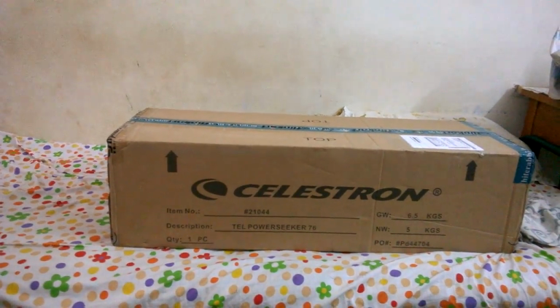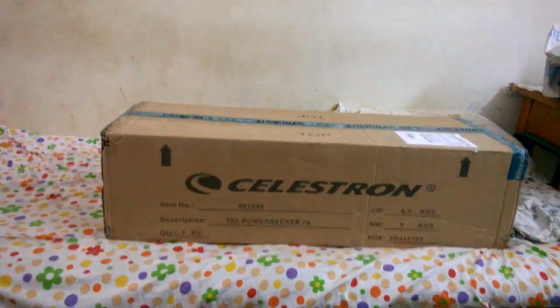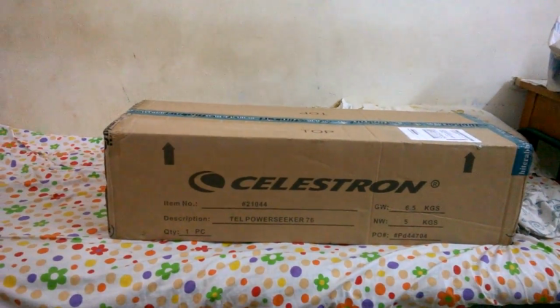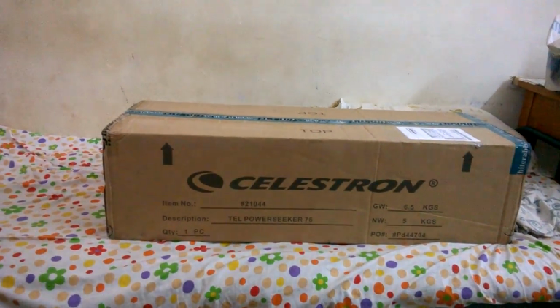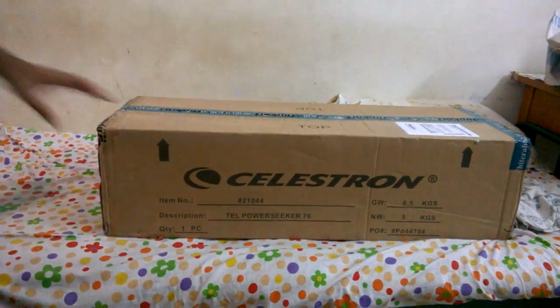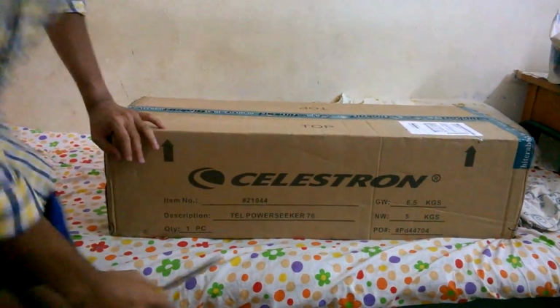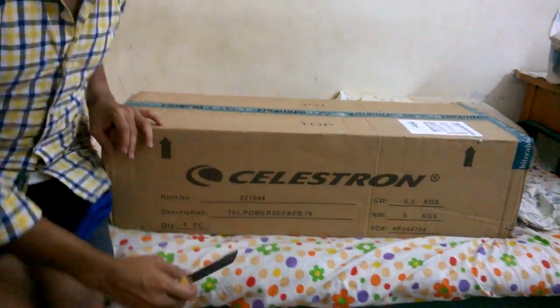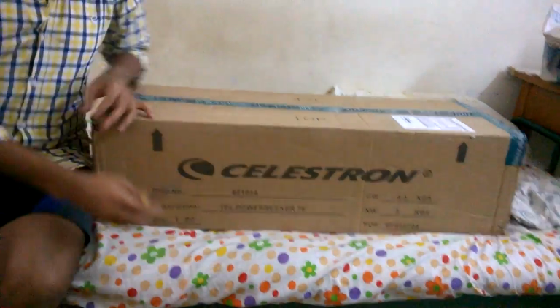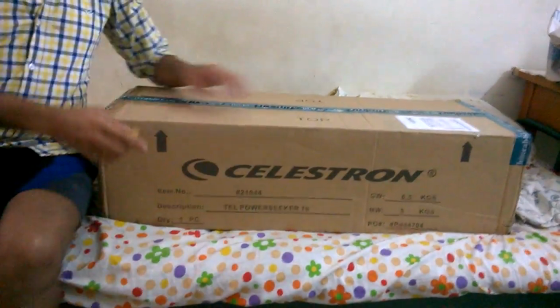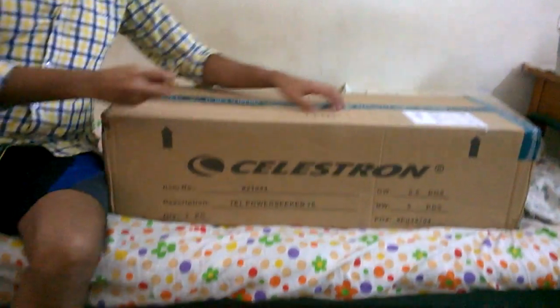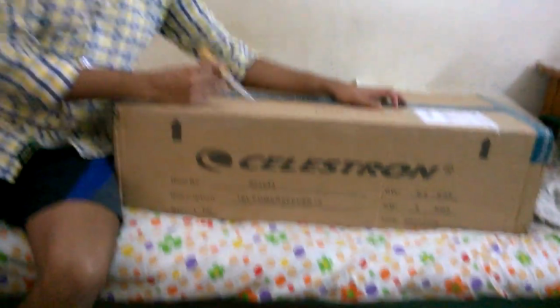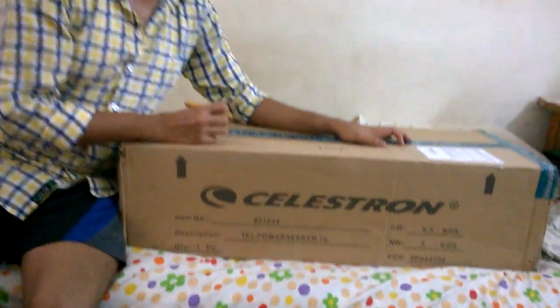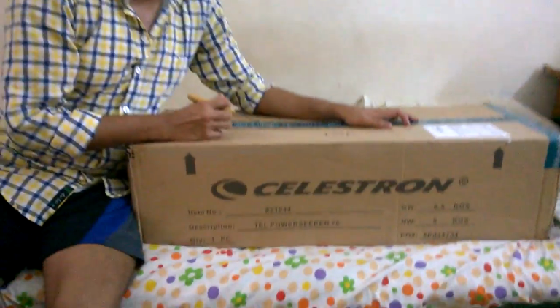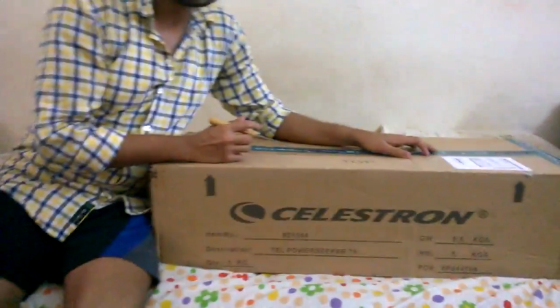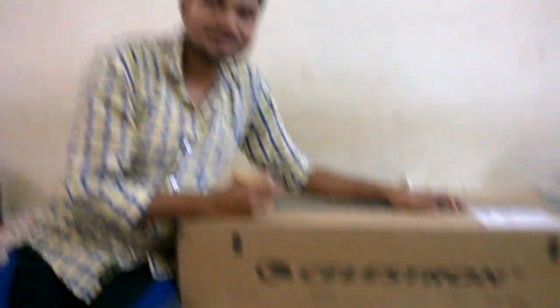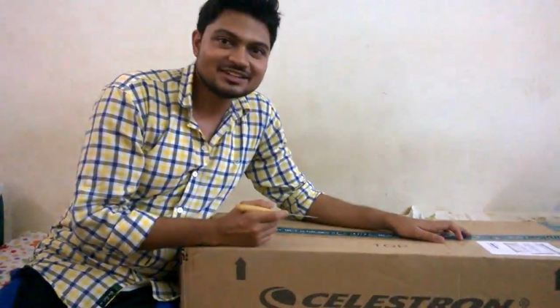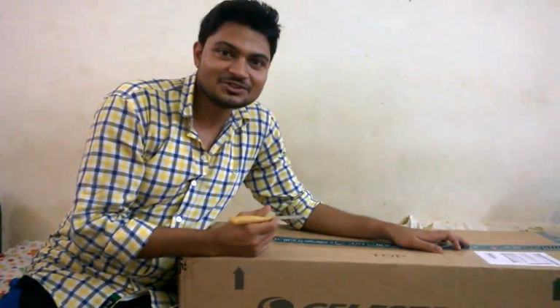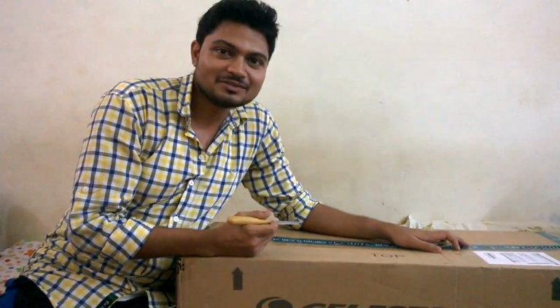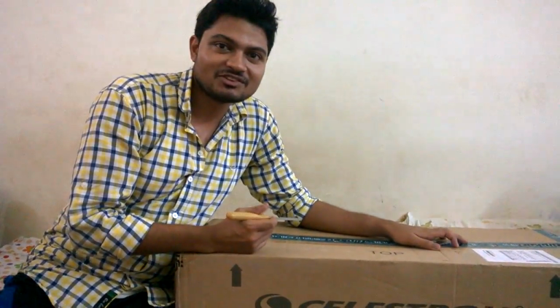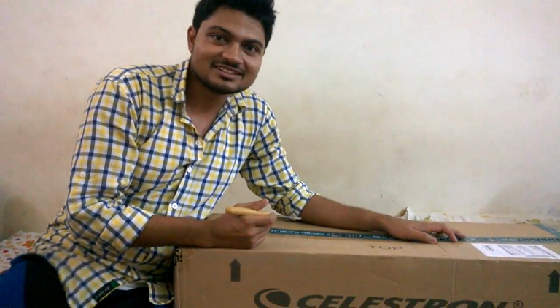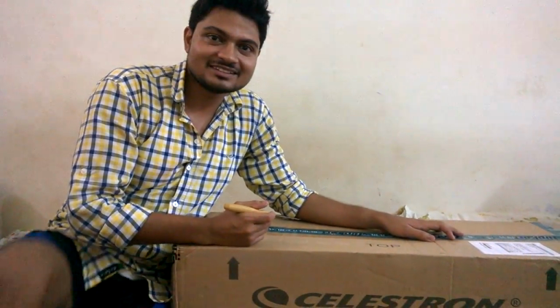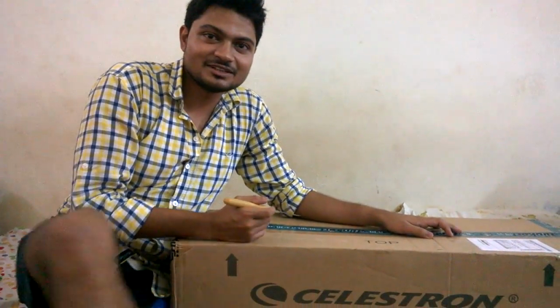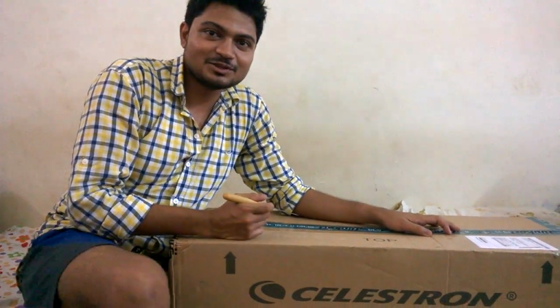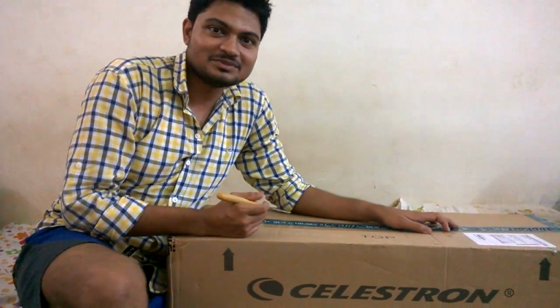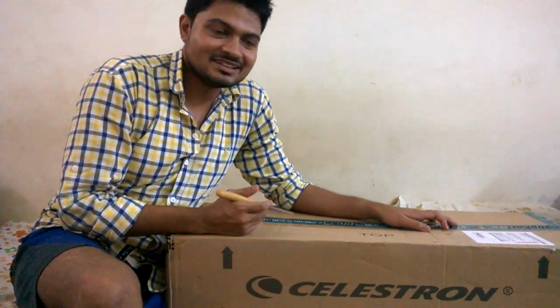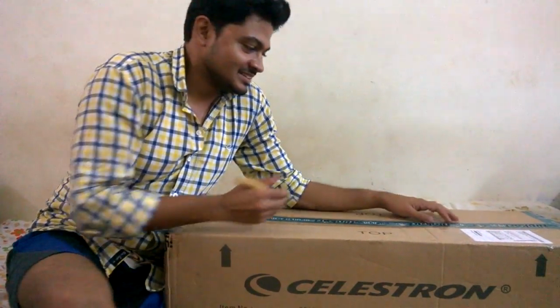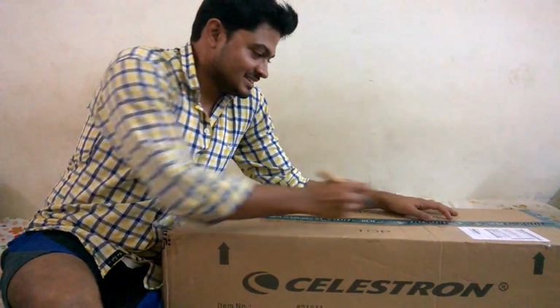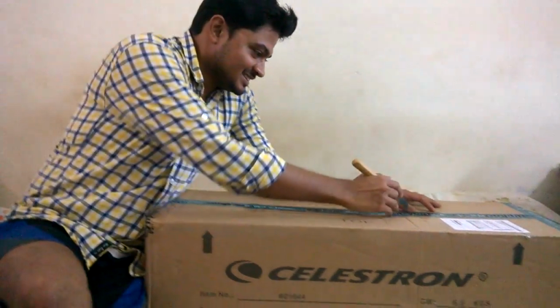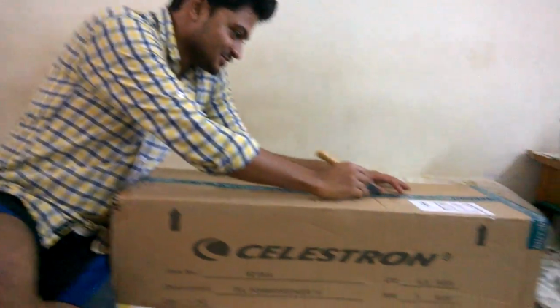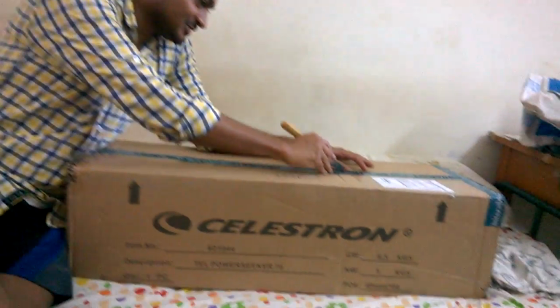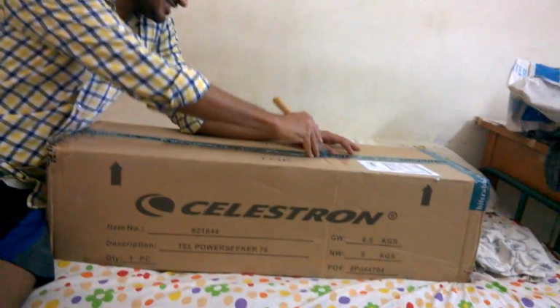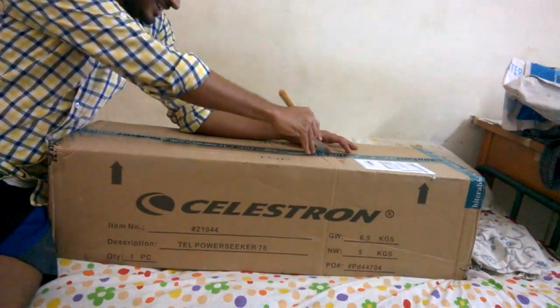So ladies and gentlemen, we will see the unboxing of the Celestron StarSeeker Telescope. So we will start.